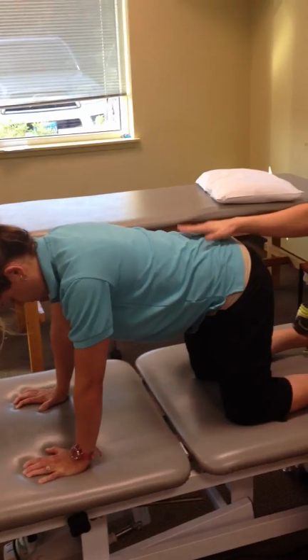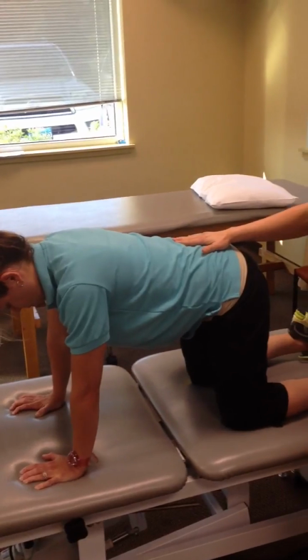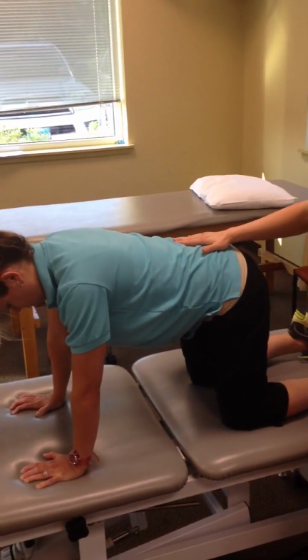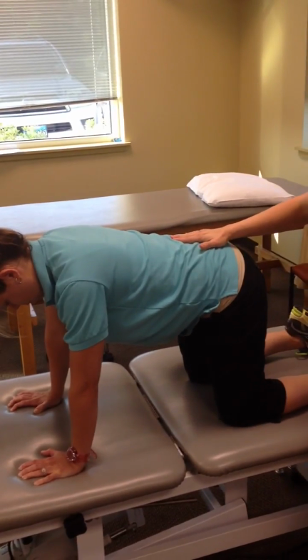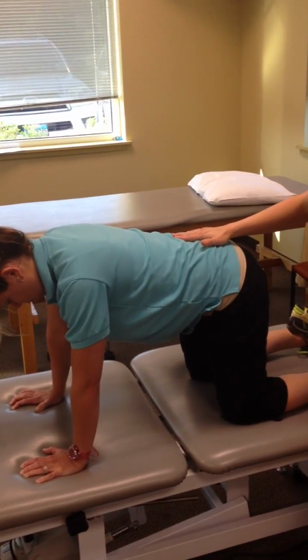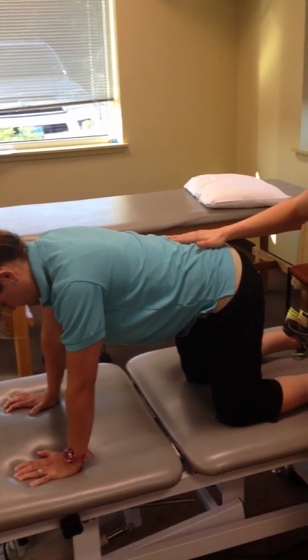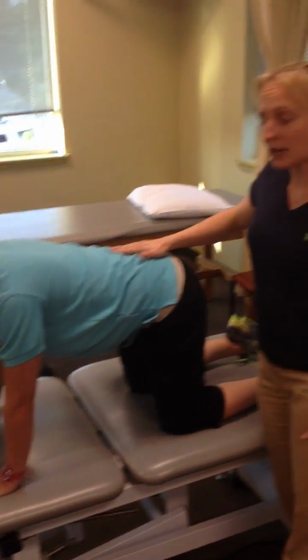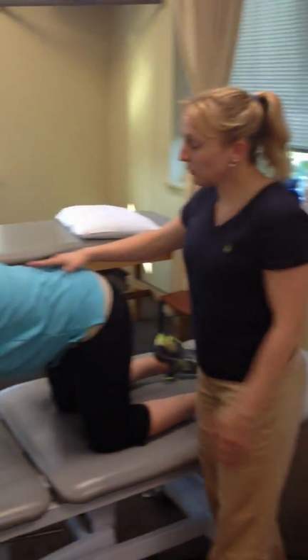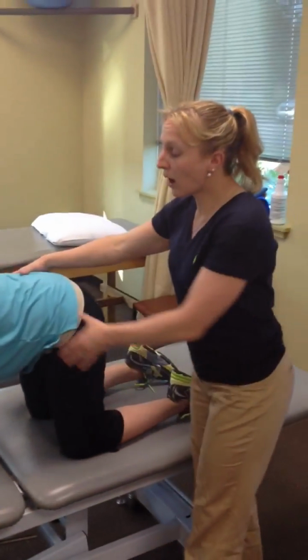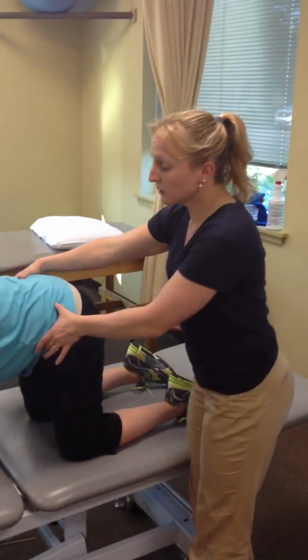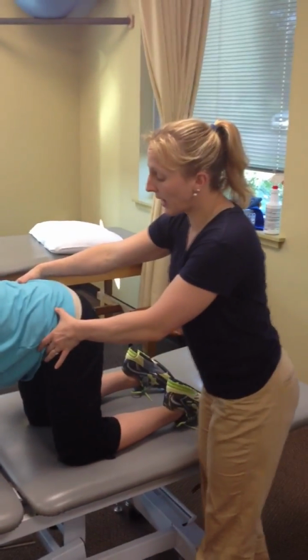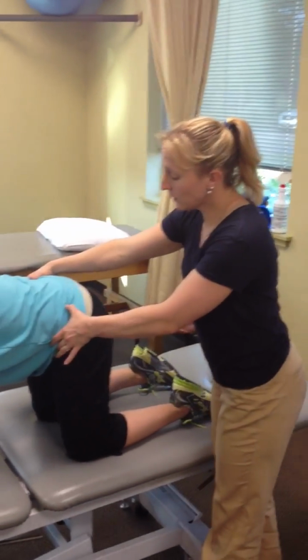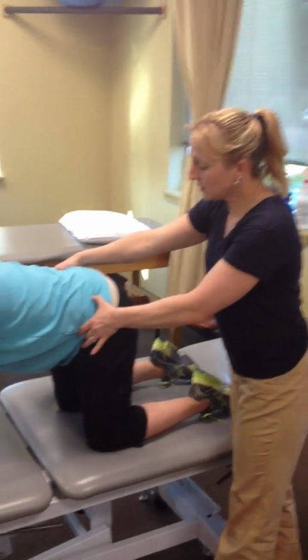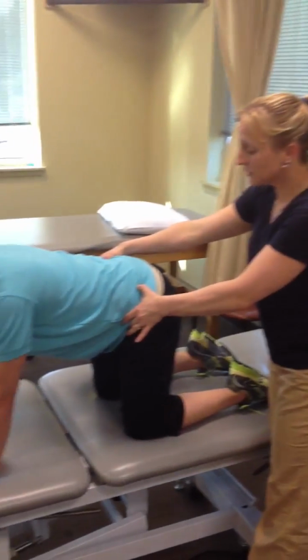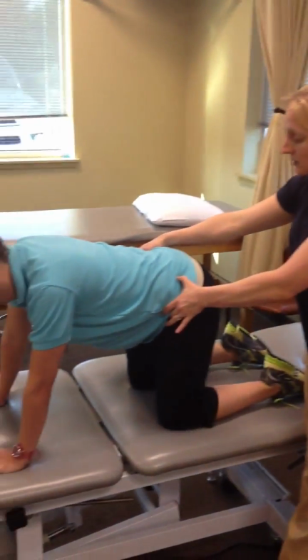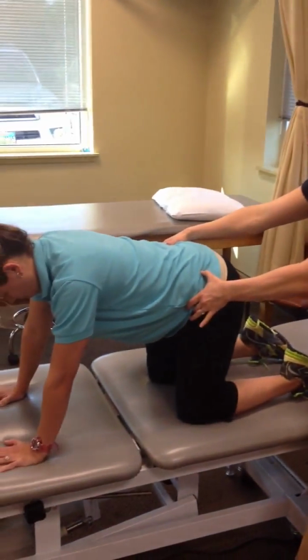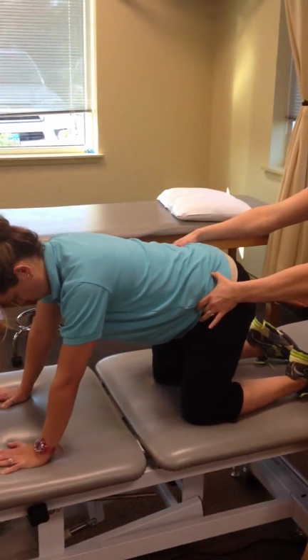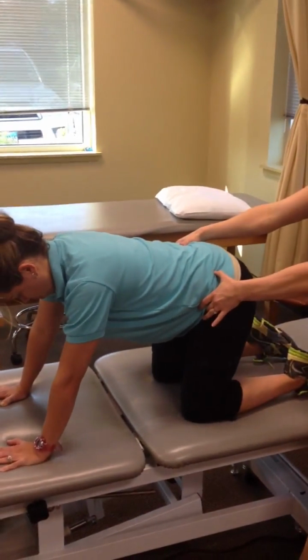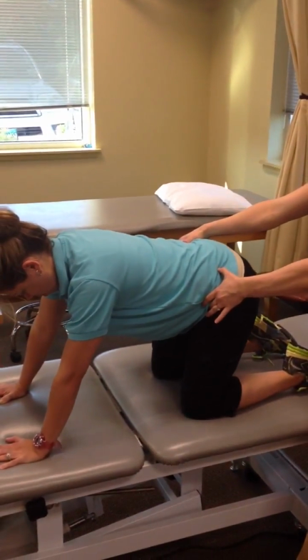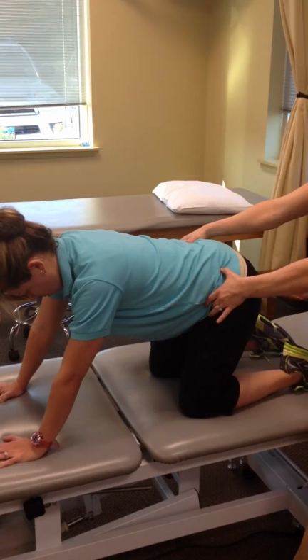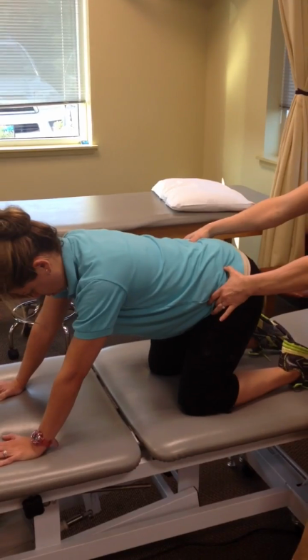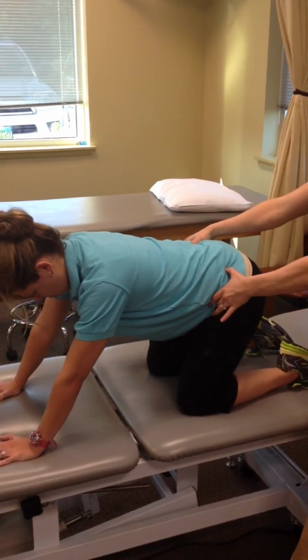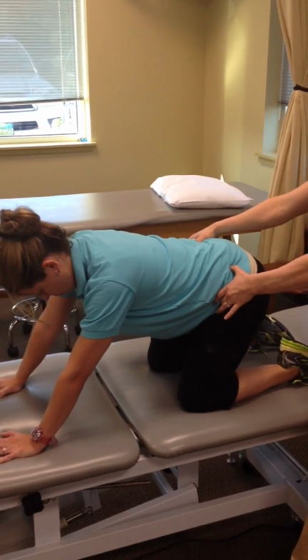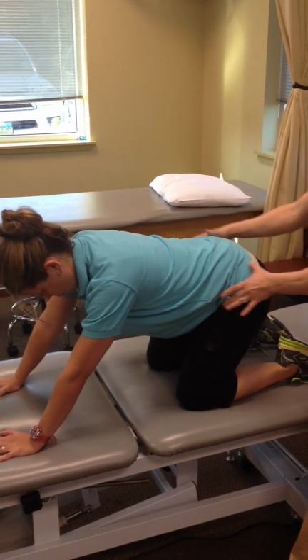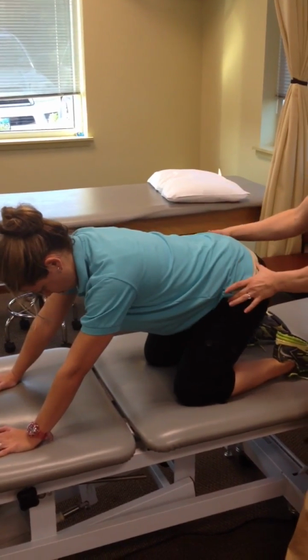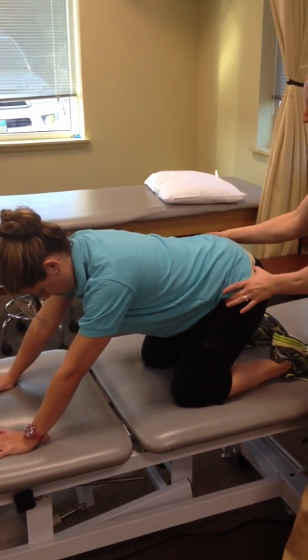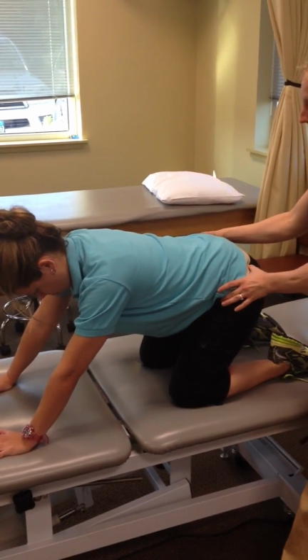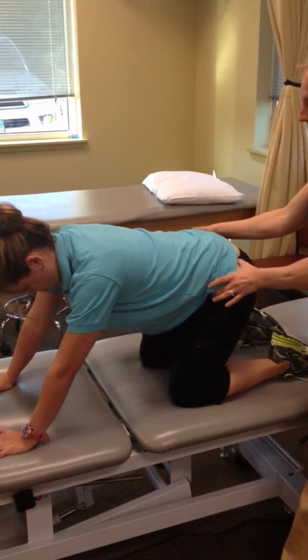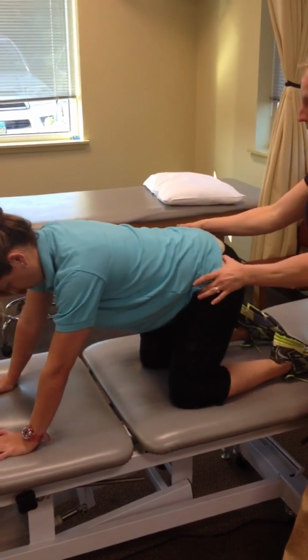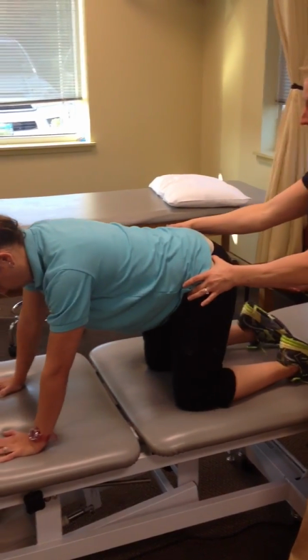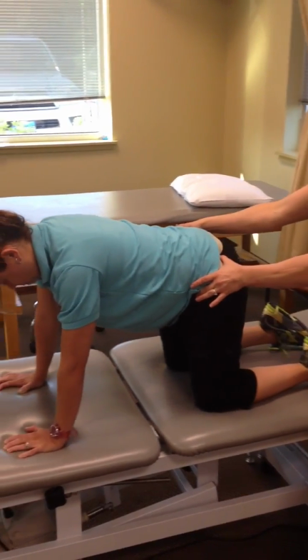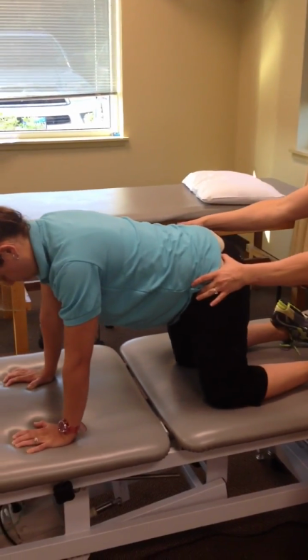She's going to maintain that neutral spine as she rocks backwards towards her heels, and back up.